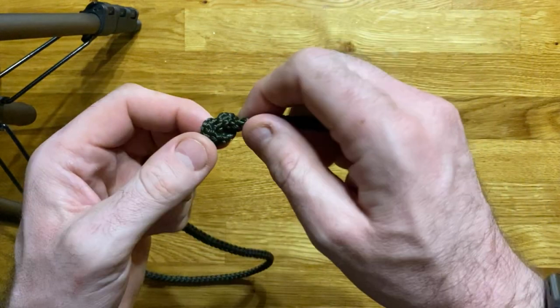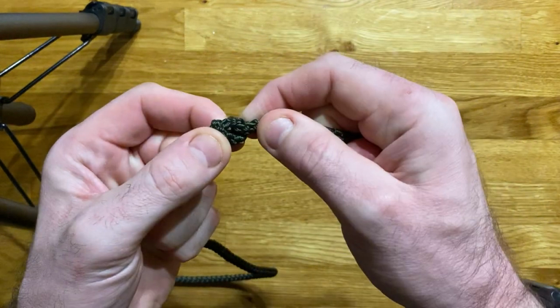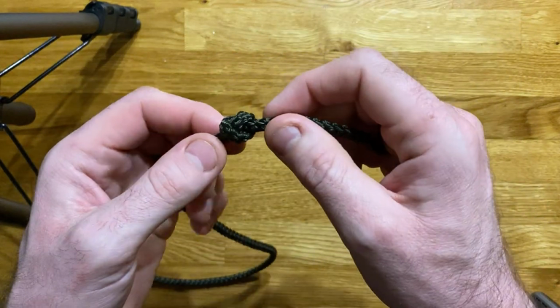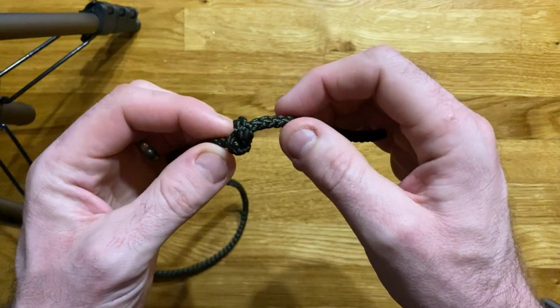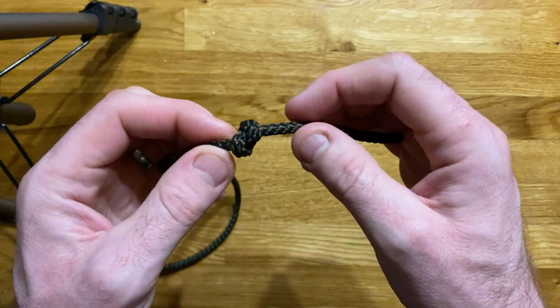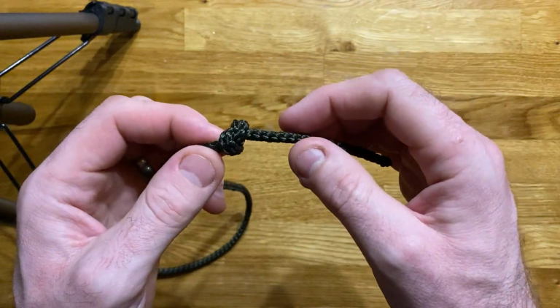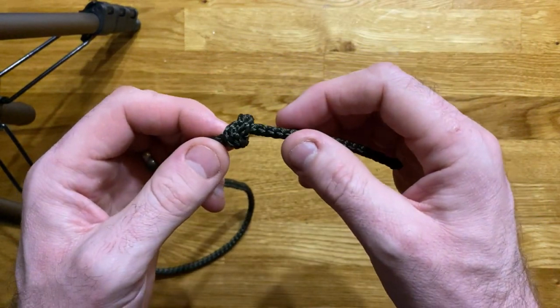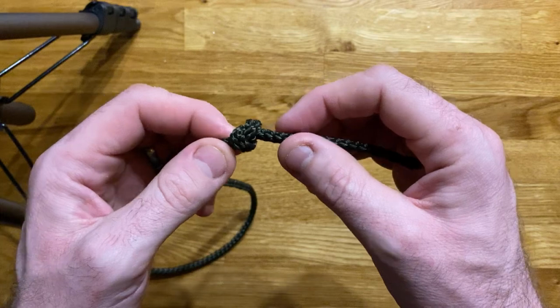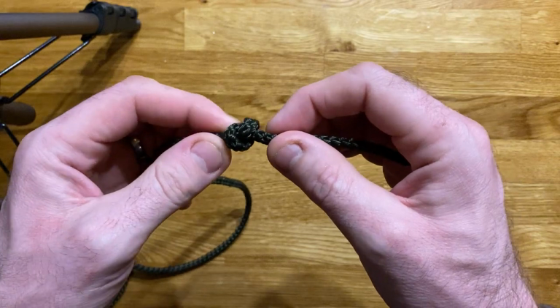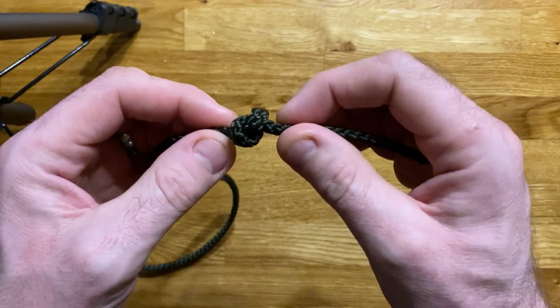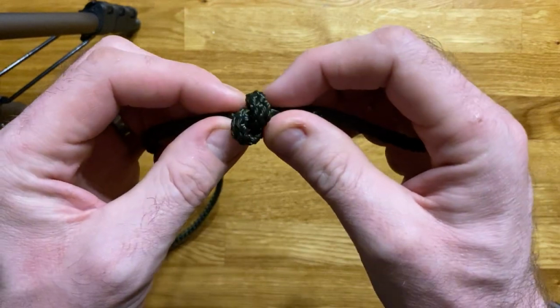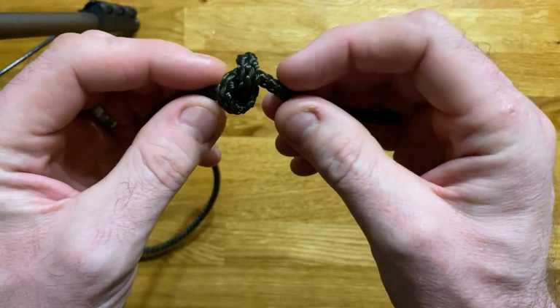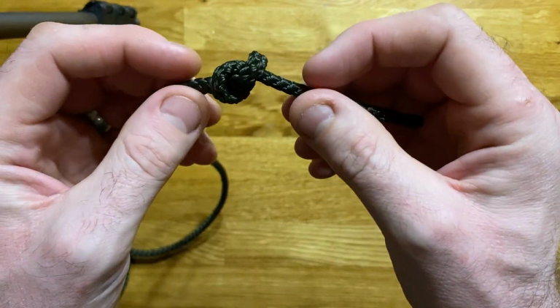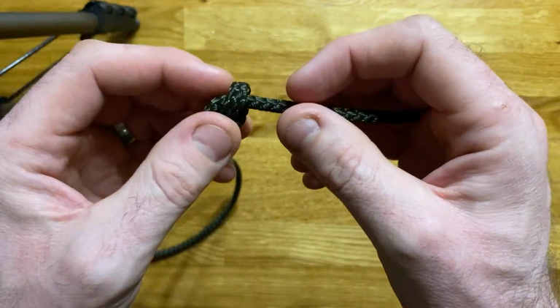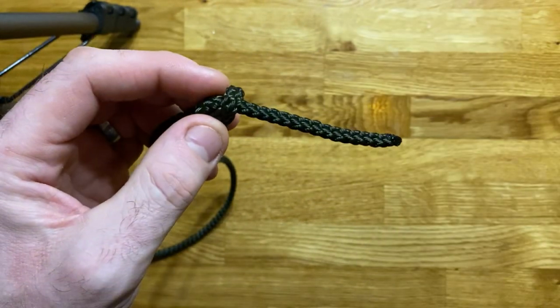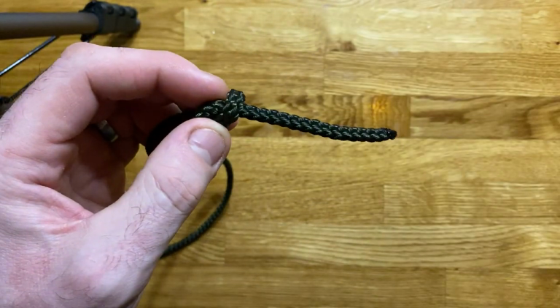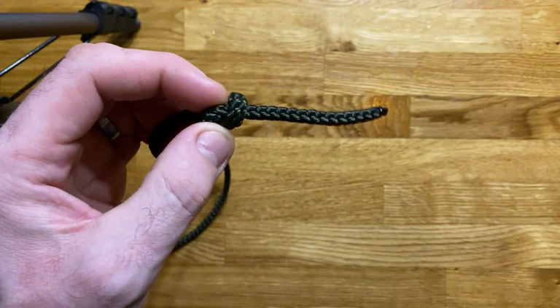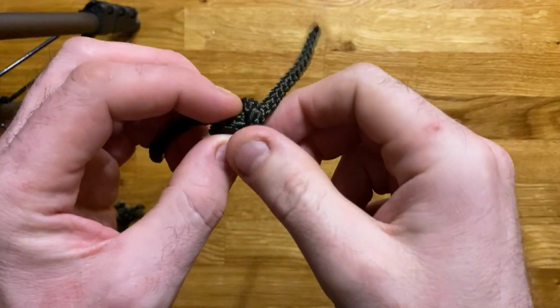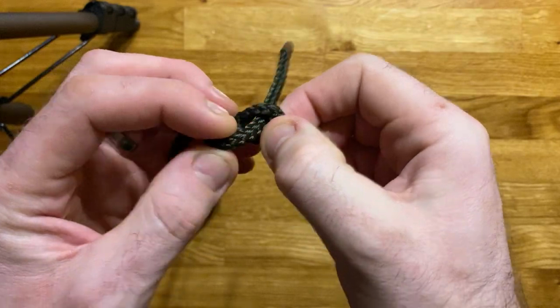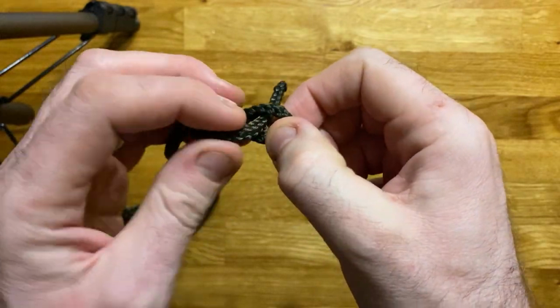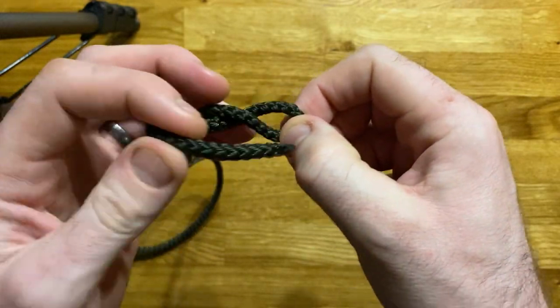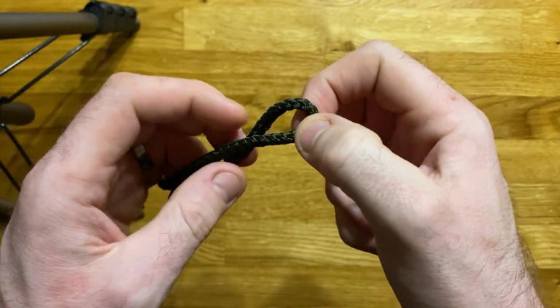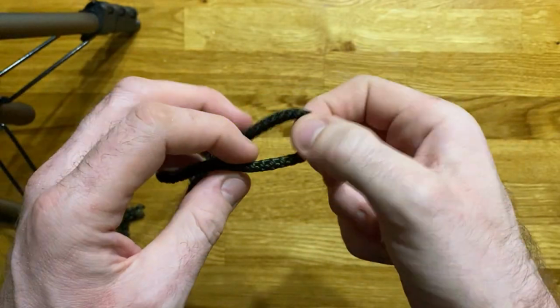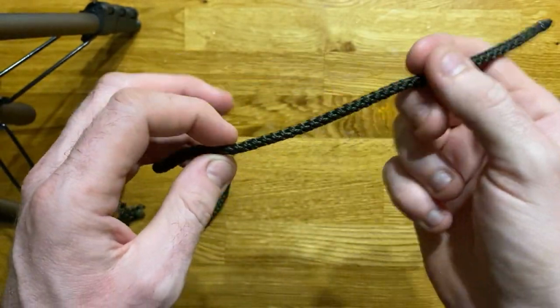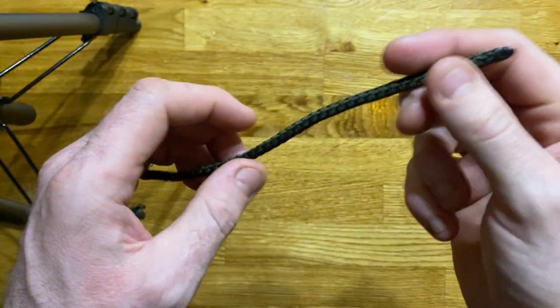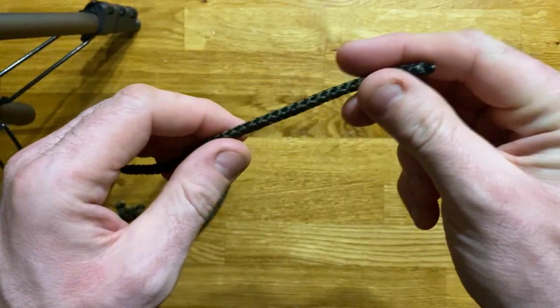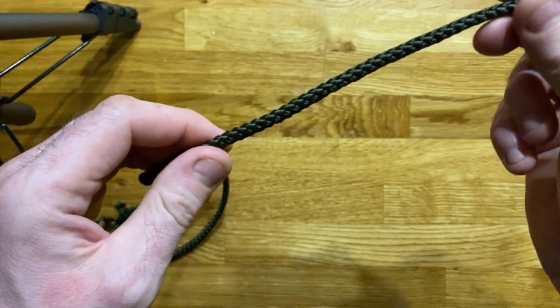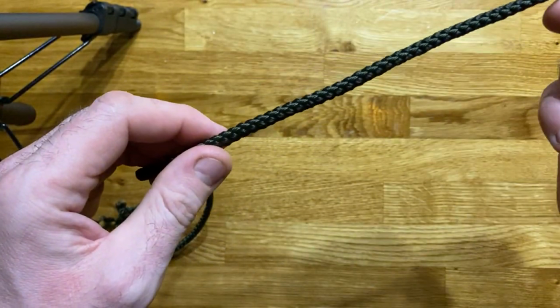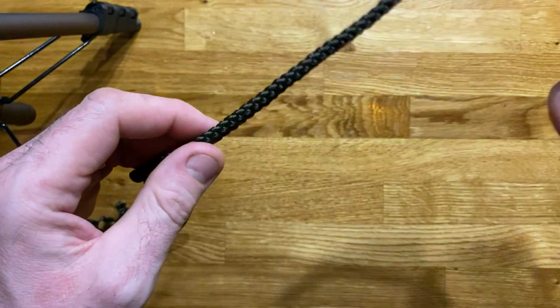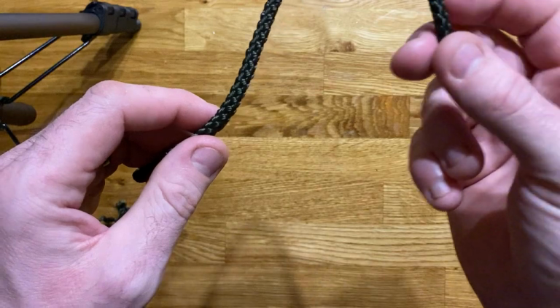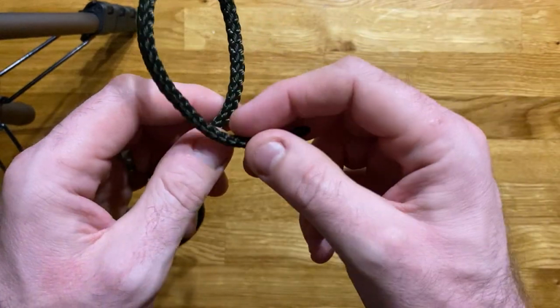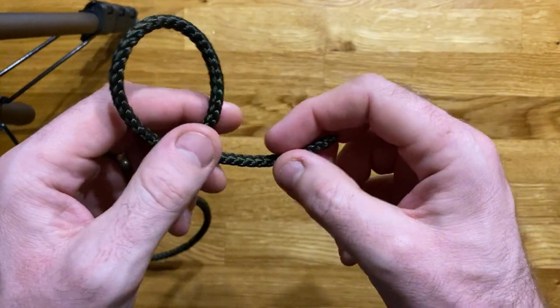Now you're saying to me, 'Des, I've been doing this knot since I was old enough to tie my shoelaces — why are you telling me how to do something as simple and easy as a stopper knot?' Well, the first thing is it is the basis of so many other knots, and it's very simple.